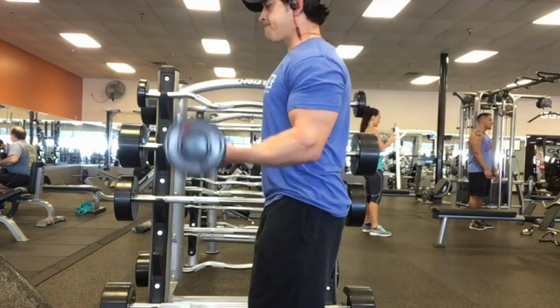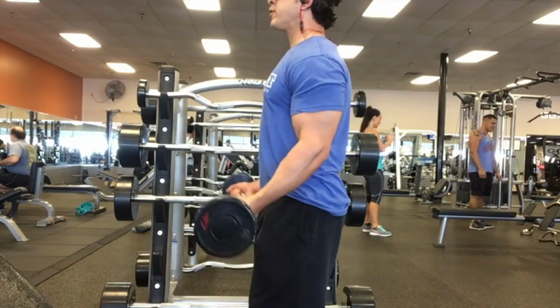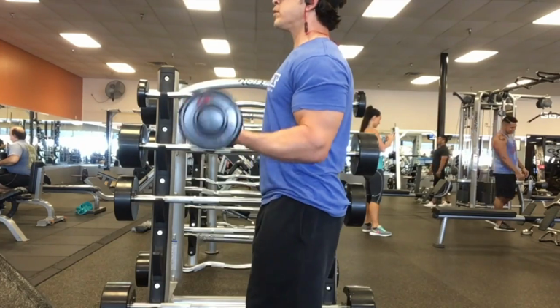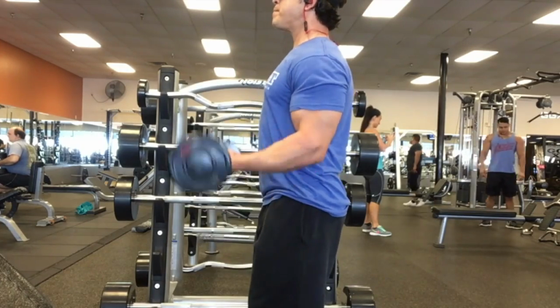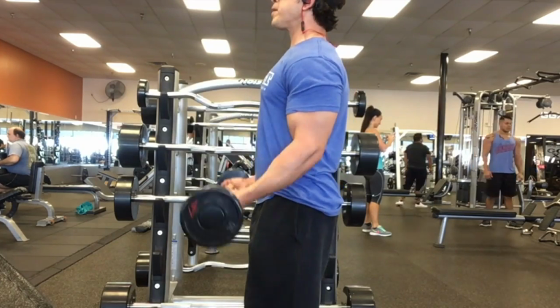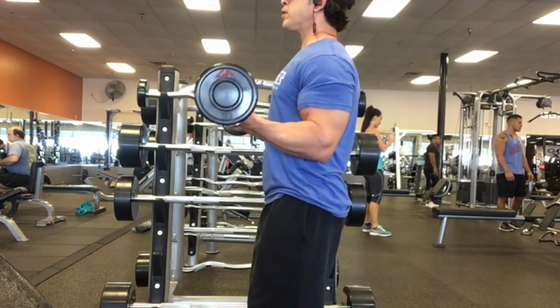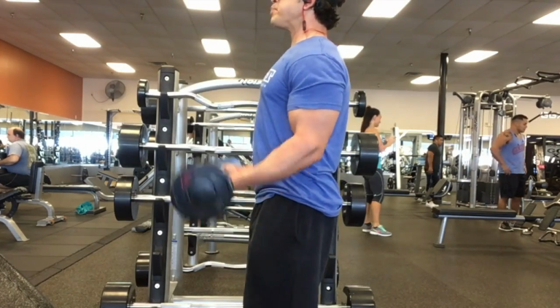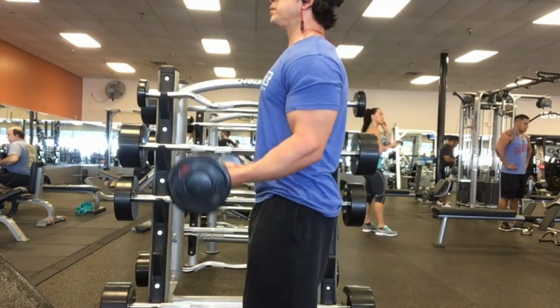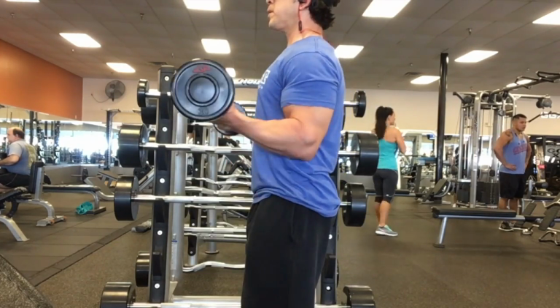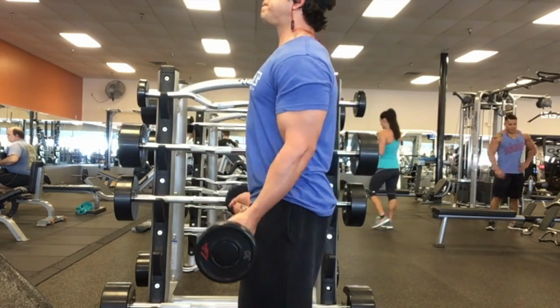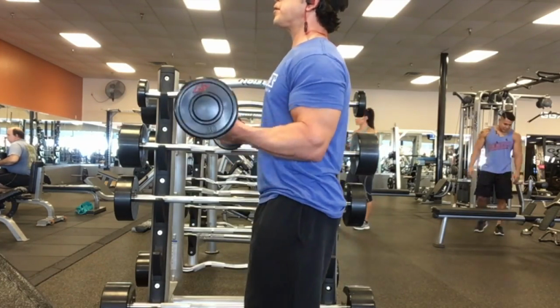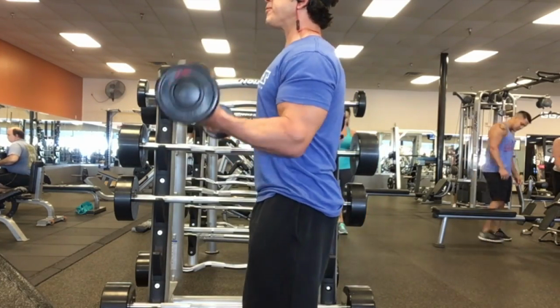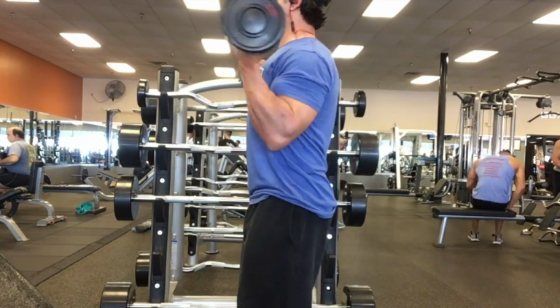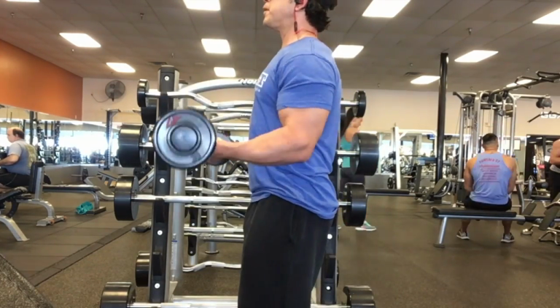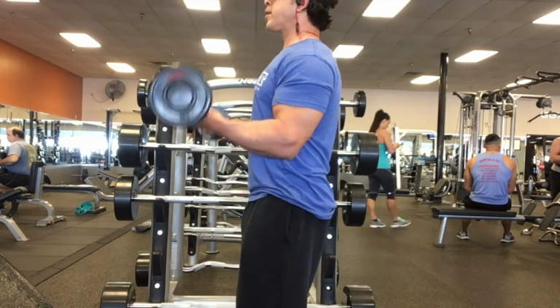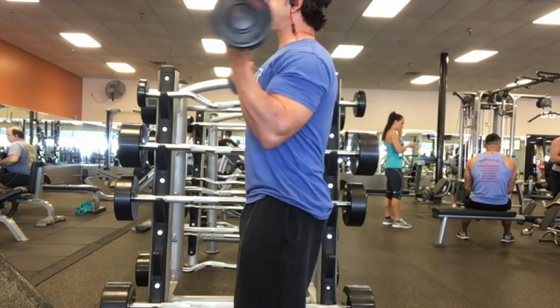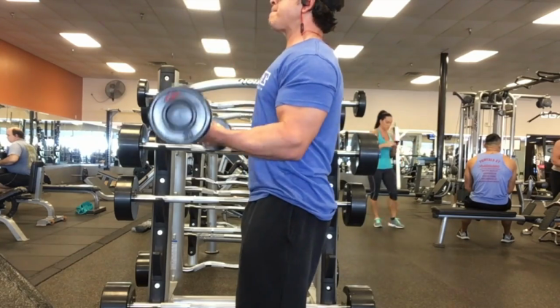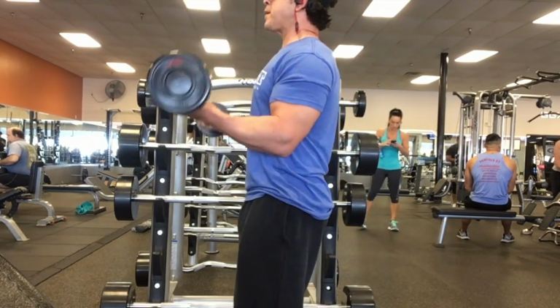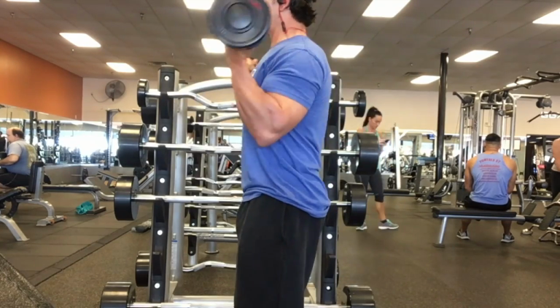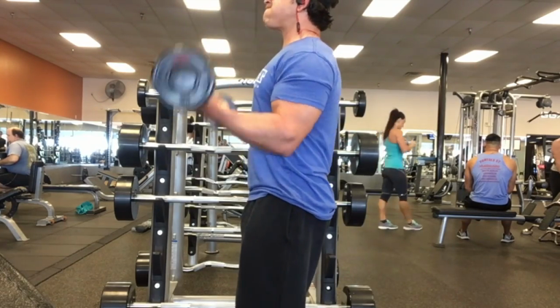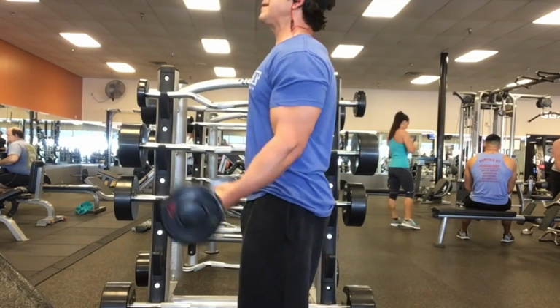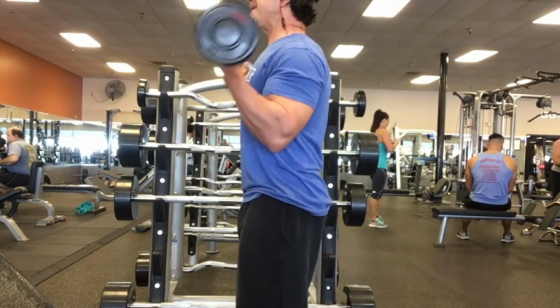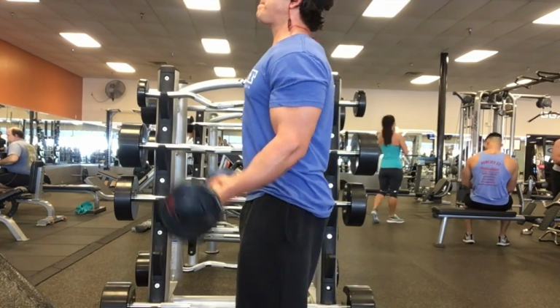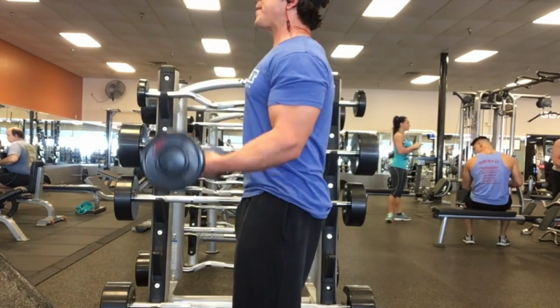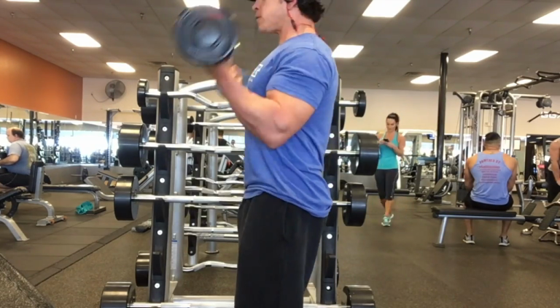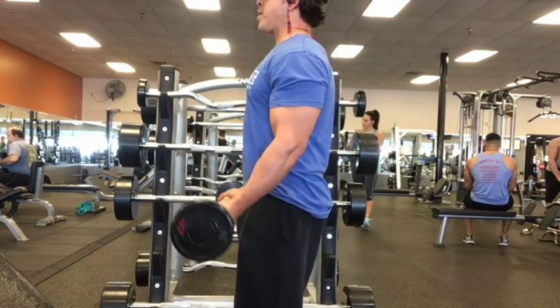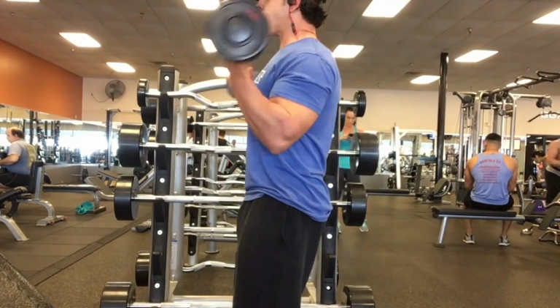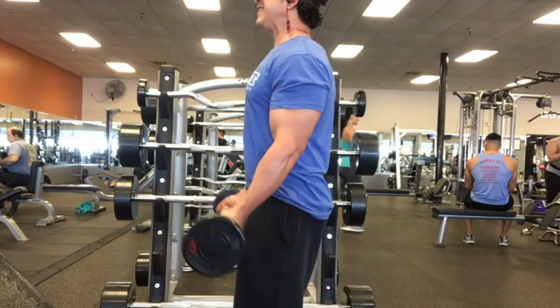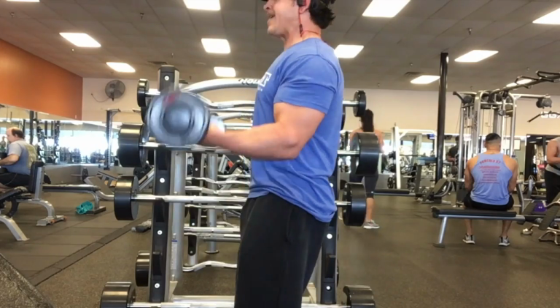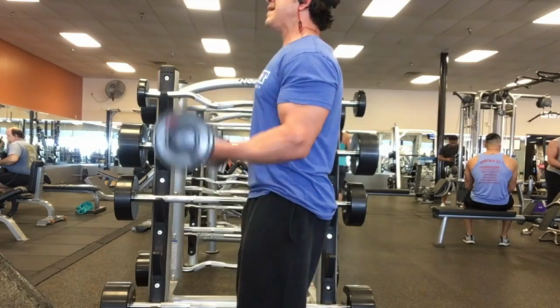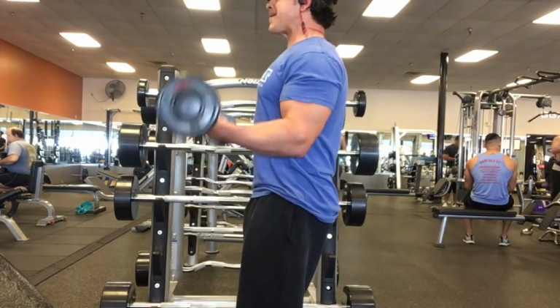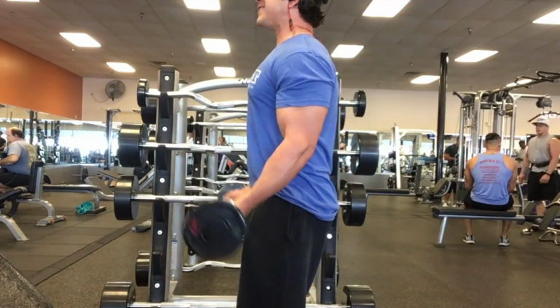These are 21s with an easy bar. You've got 7 from the bottom to the midsection, 7 from the midsection to the top, and then 7 full range curls.